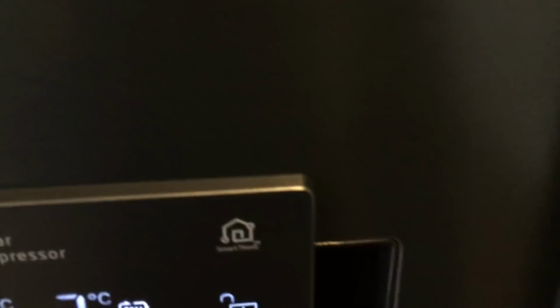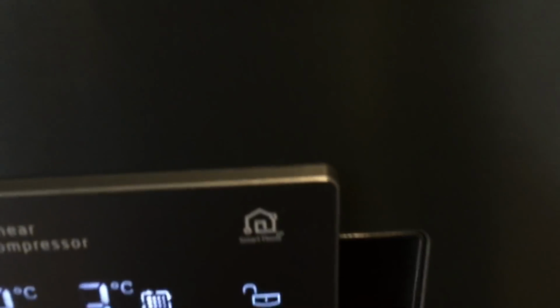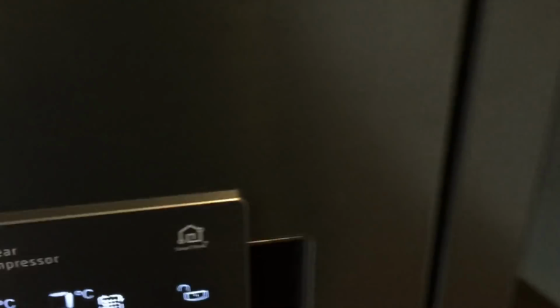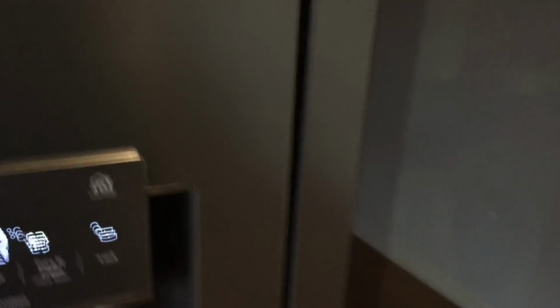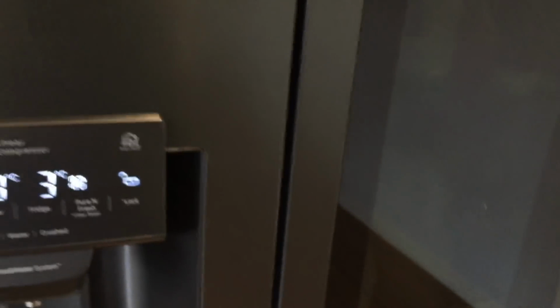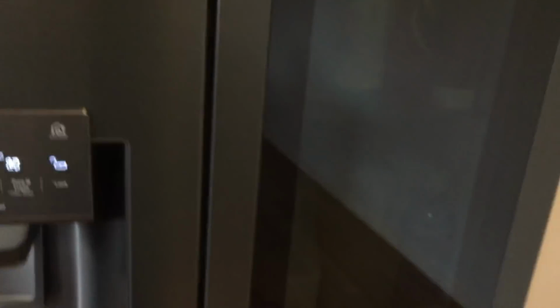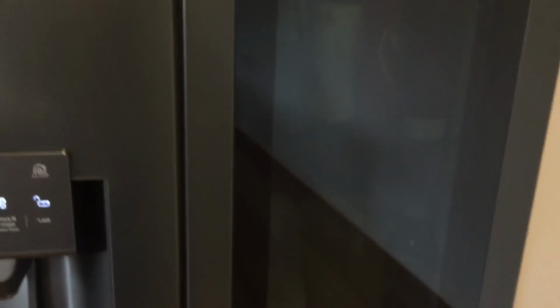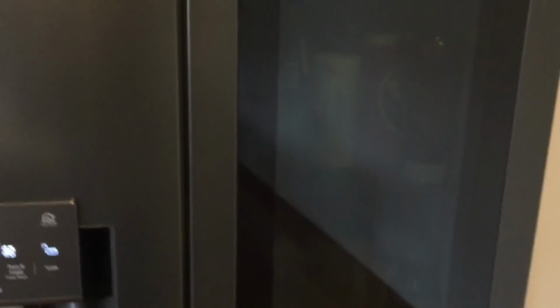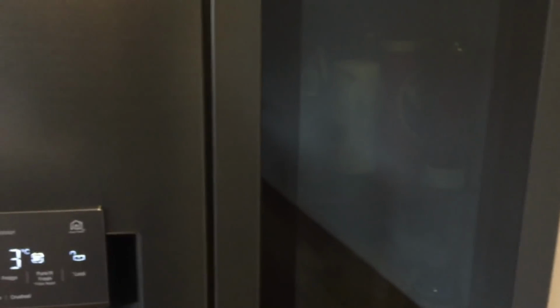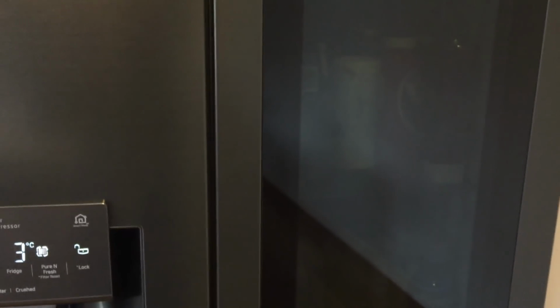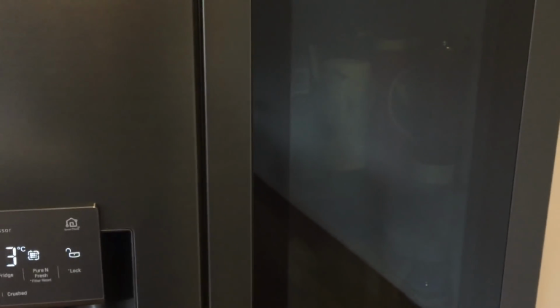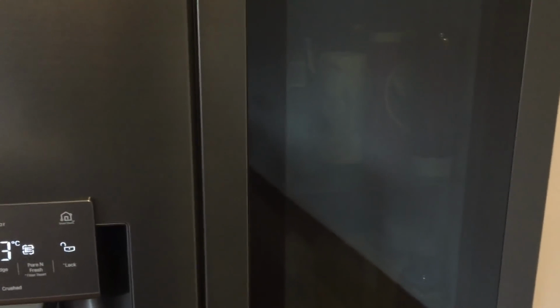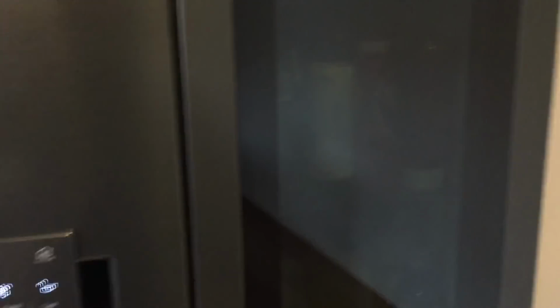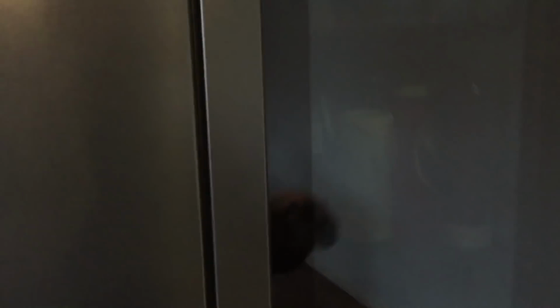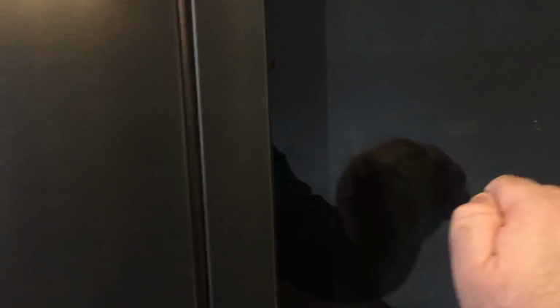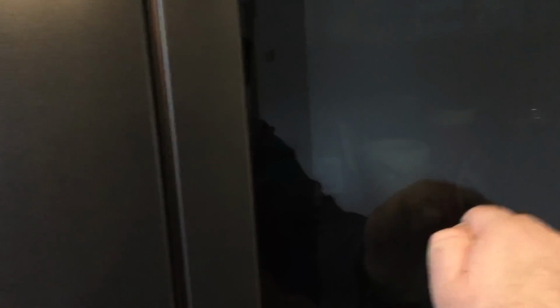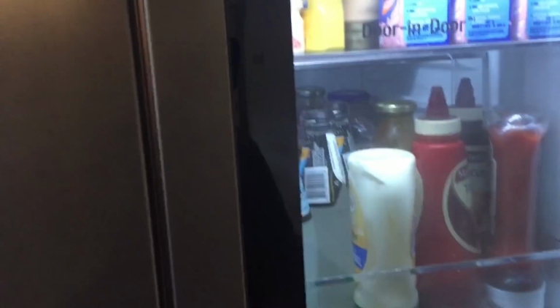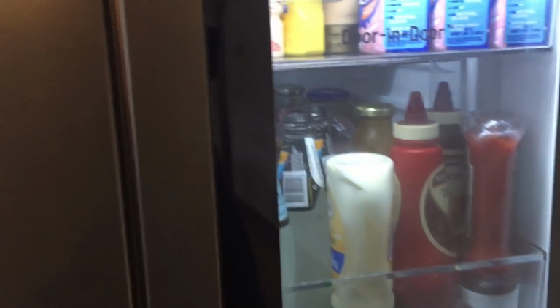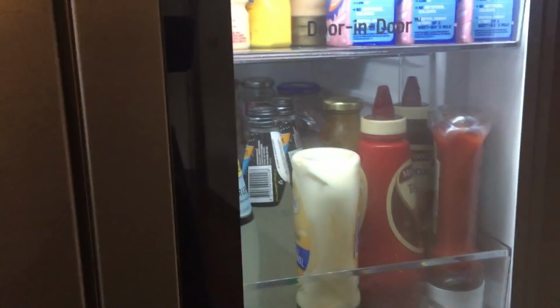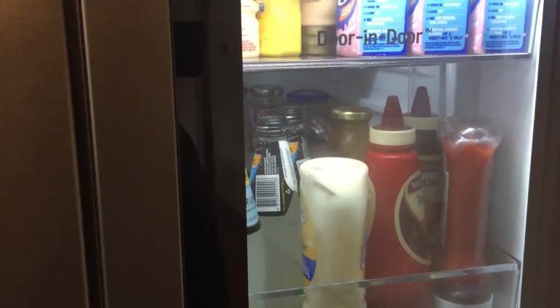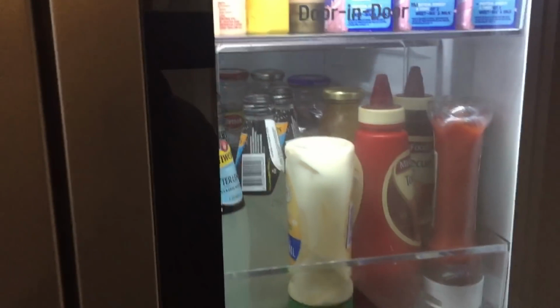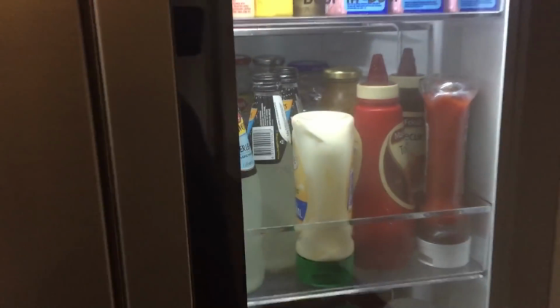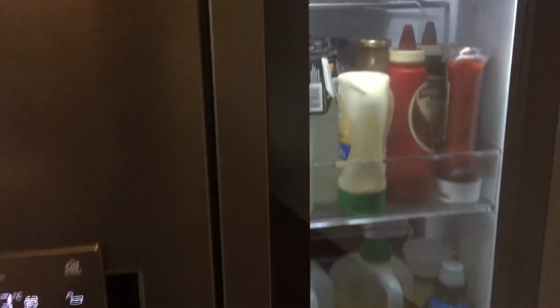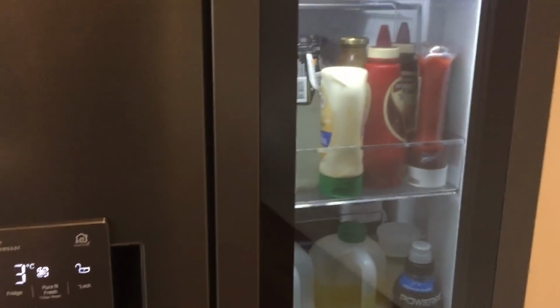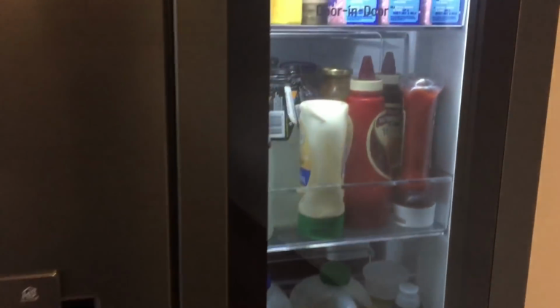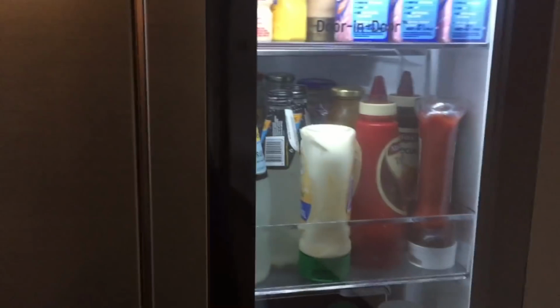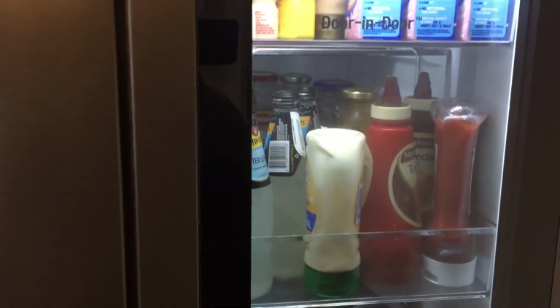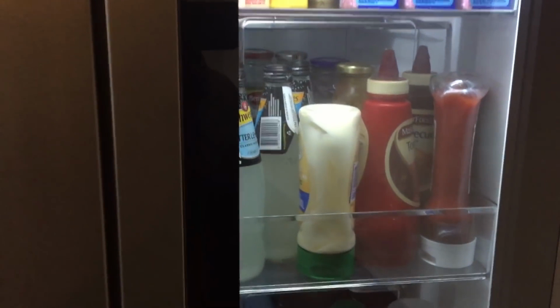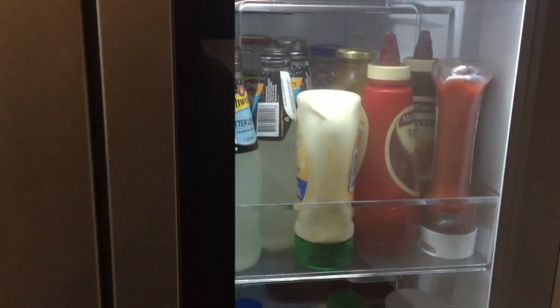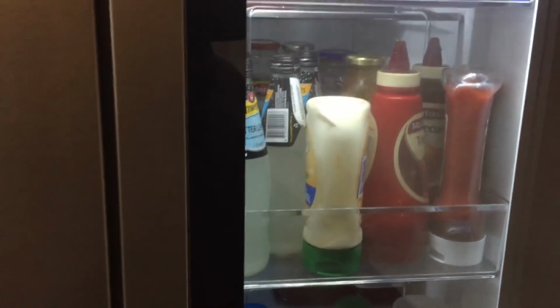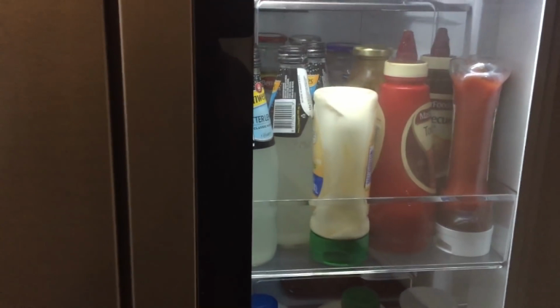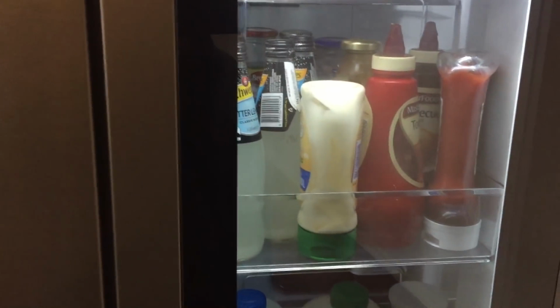Another interesting feature — and perhaps the most popular feature of the fridge — is the double knock feature. If you've got kids, which I do, they love to see what's in the fridge, but they can do that without opening and closing the door.